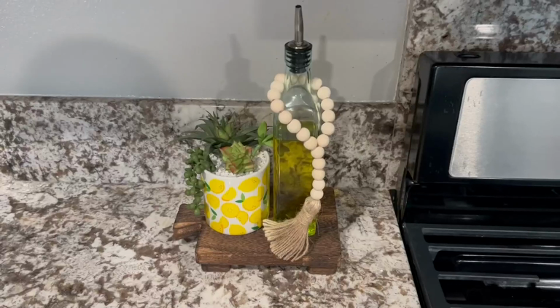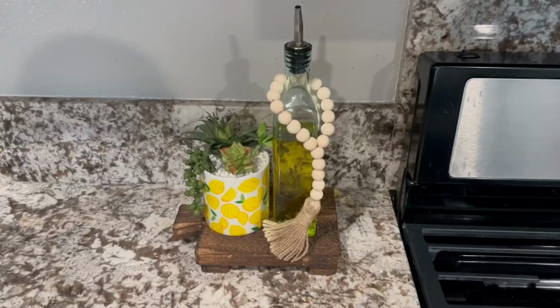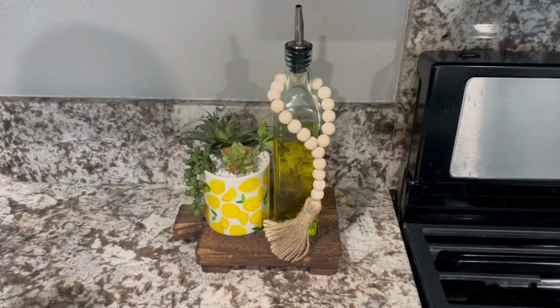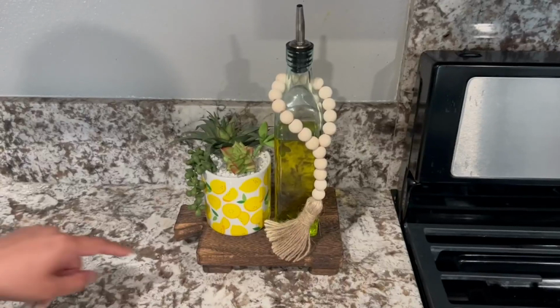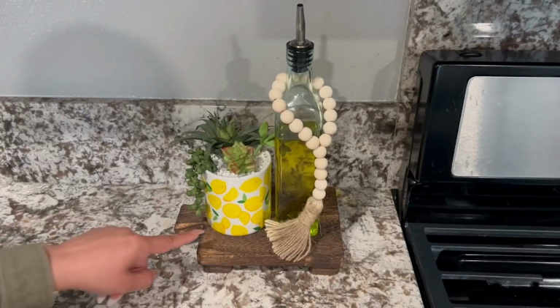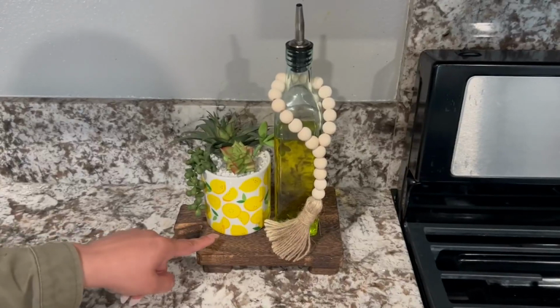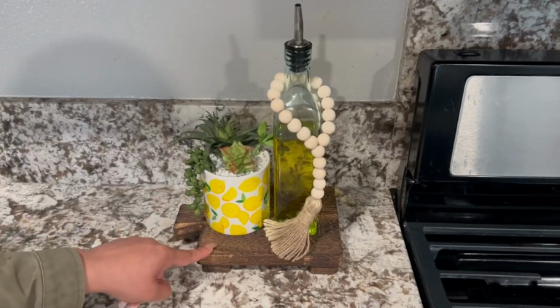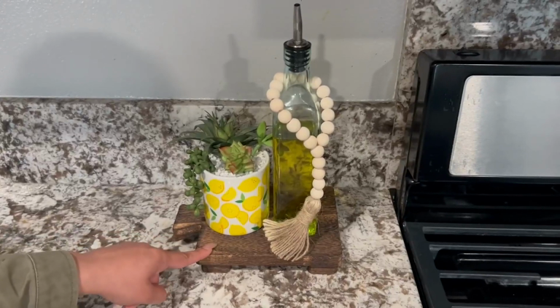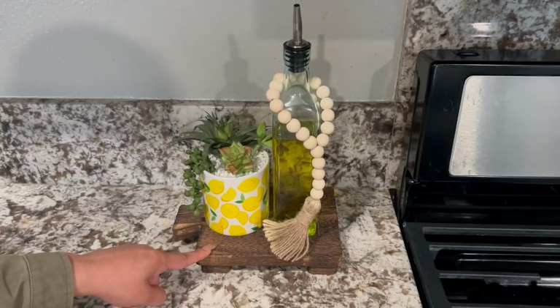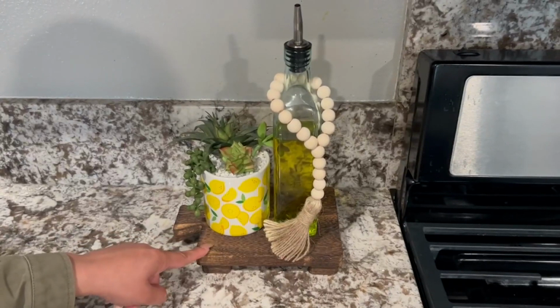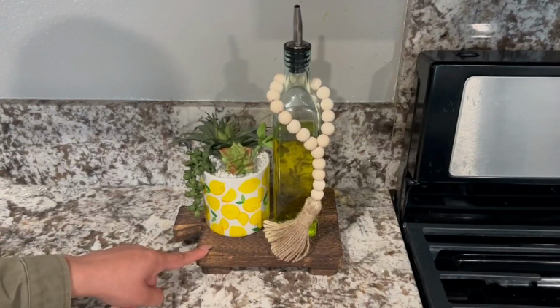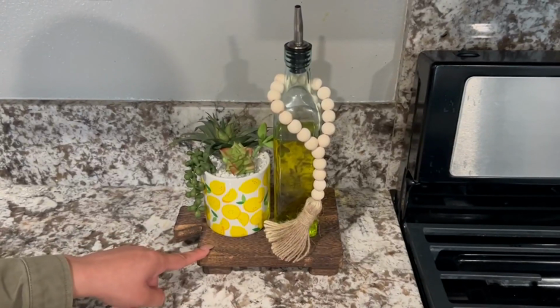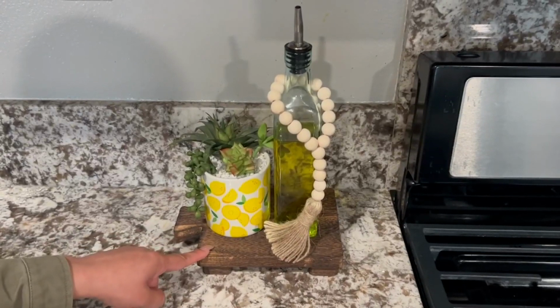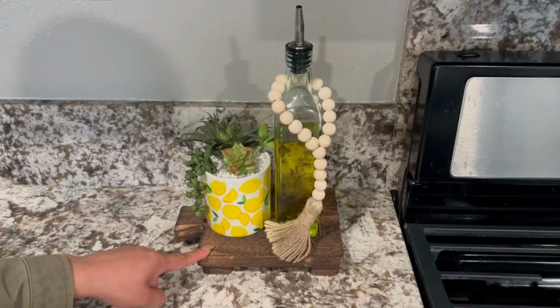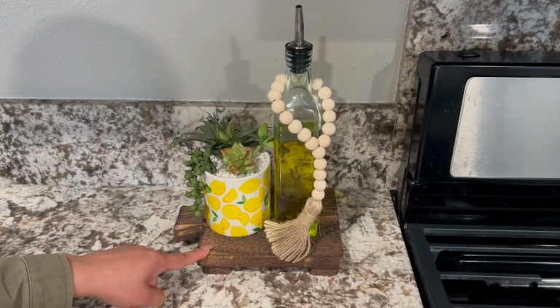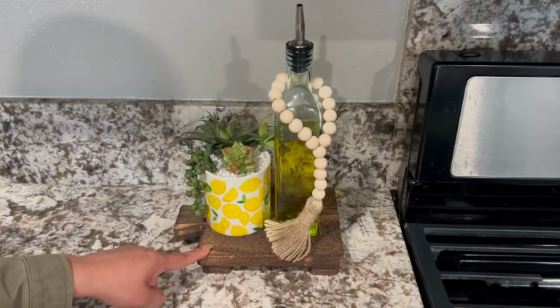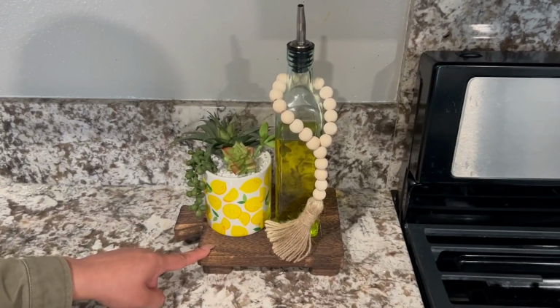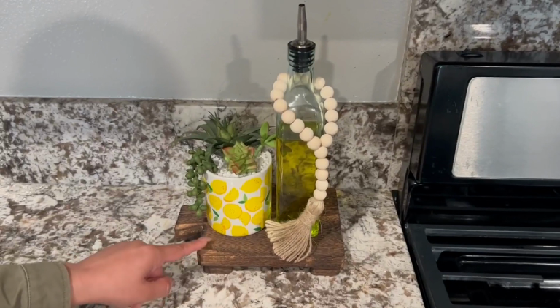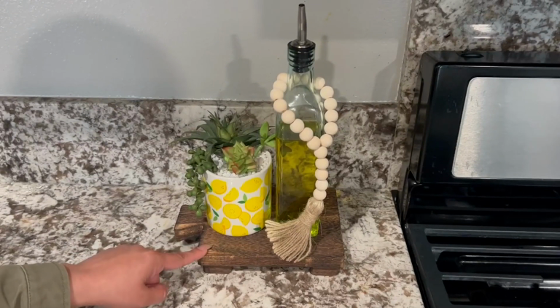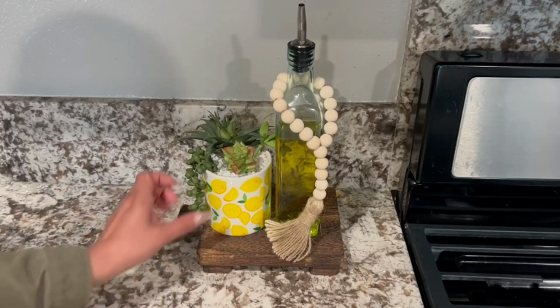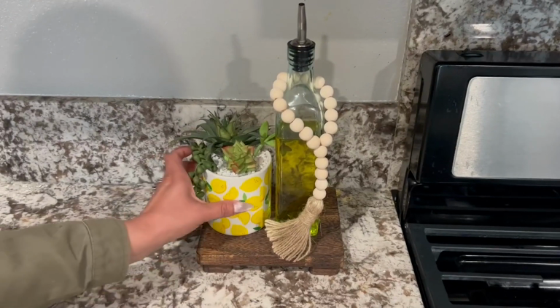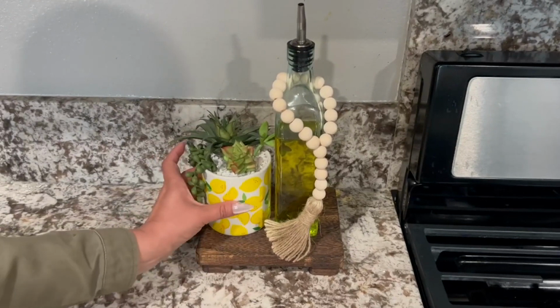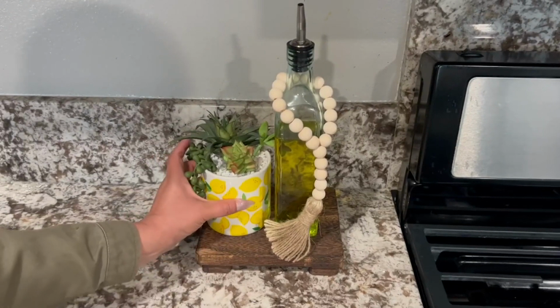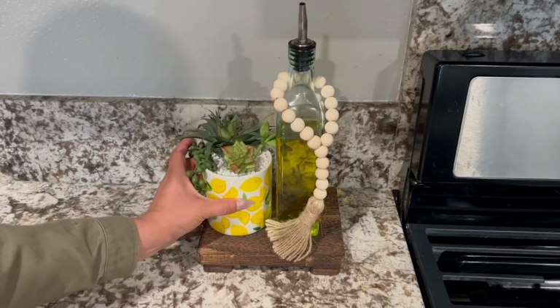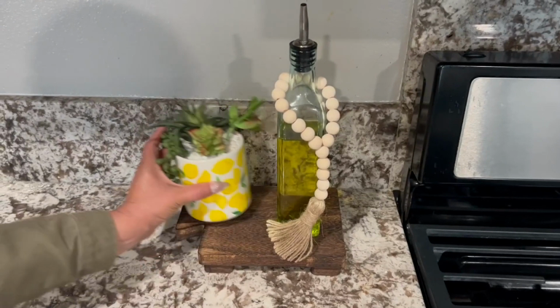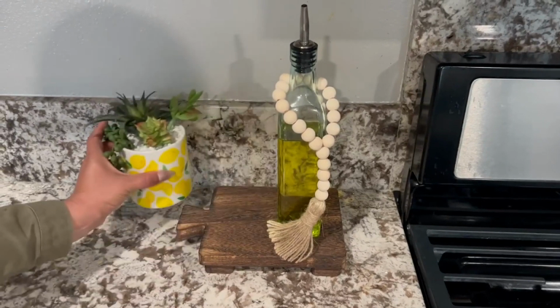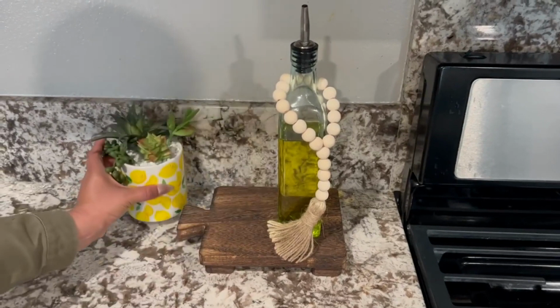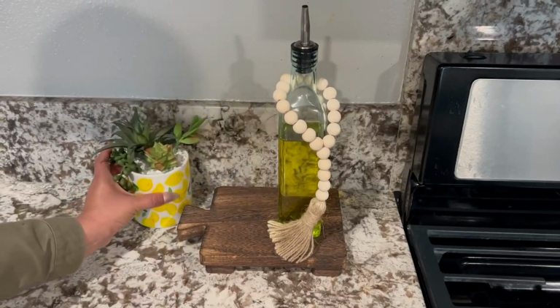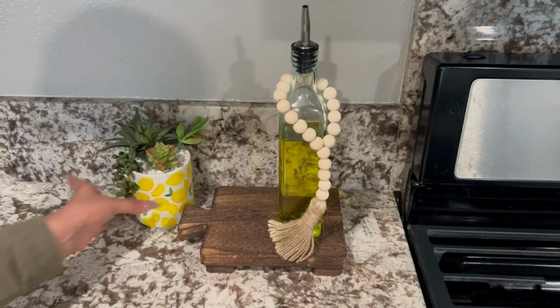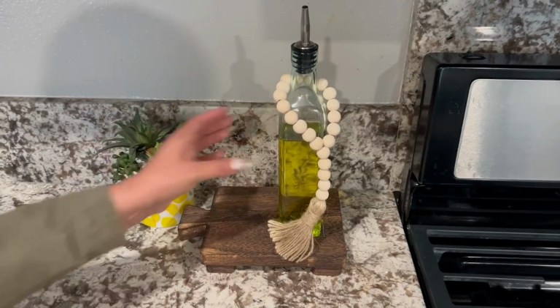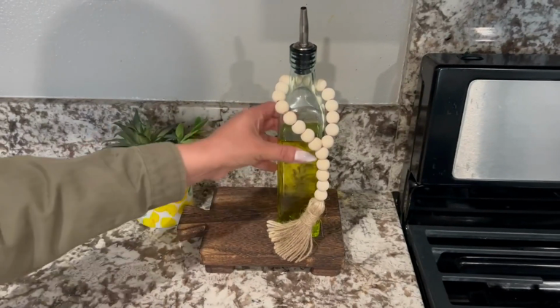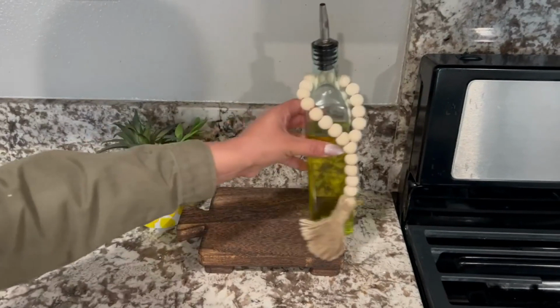Hi everyone, here we have this wood pedestal. Absolutely love it, it is so beautiful. The dimensions for it are 9 by 6 by 2. I'm going to give you a closer look.